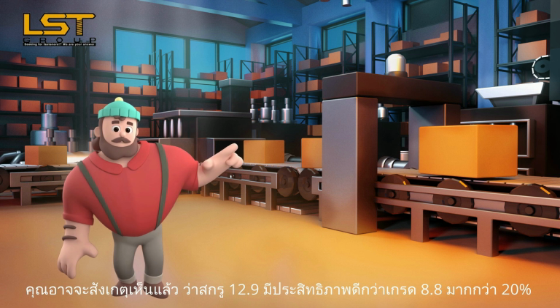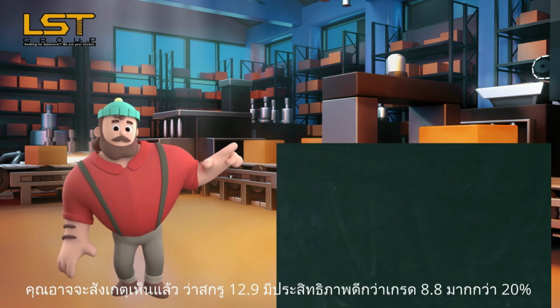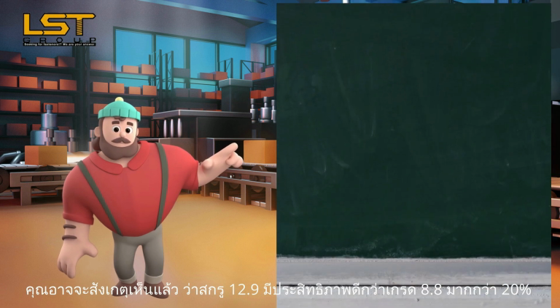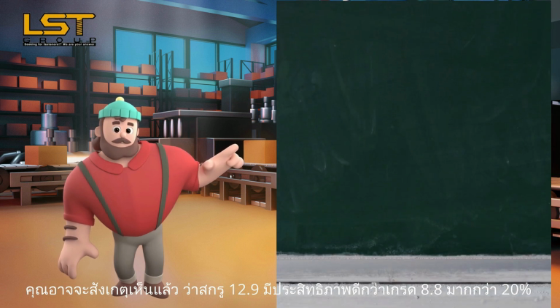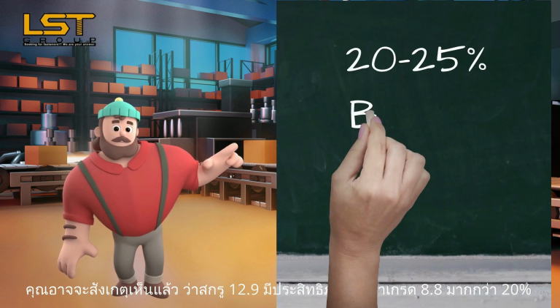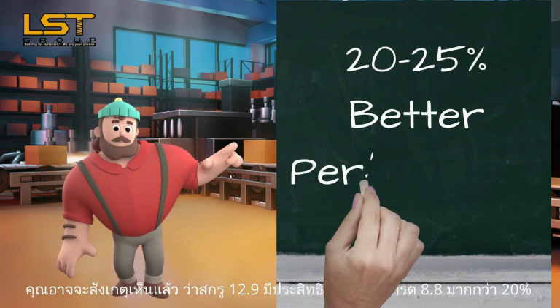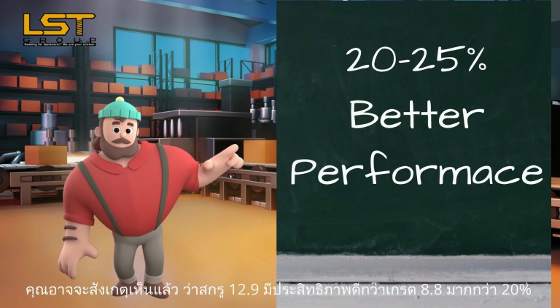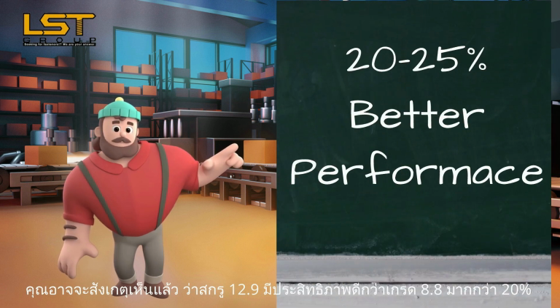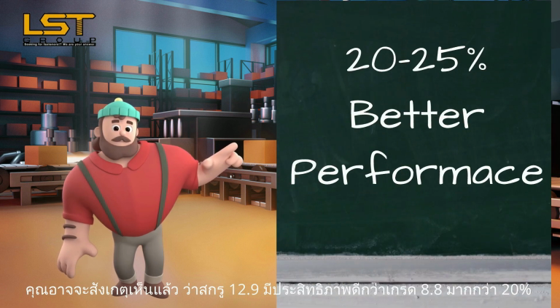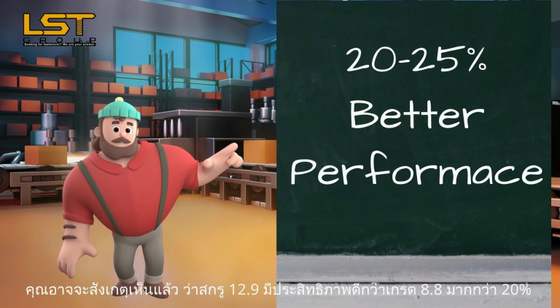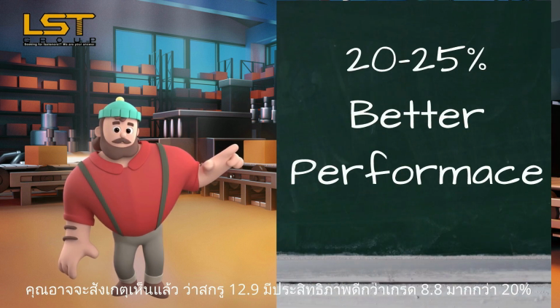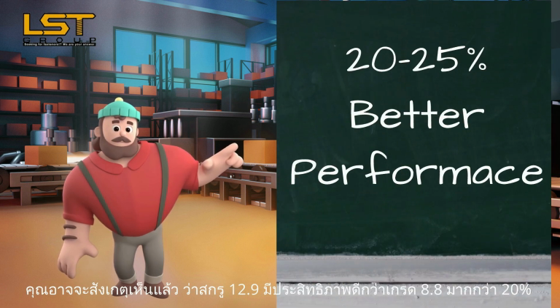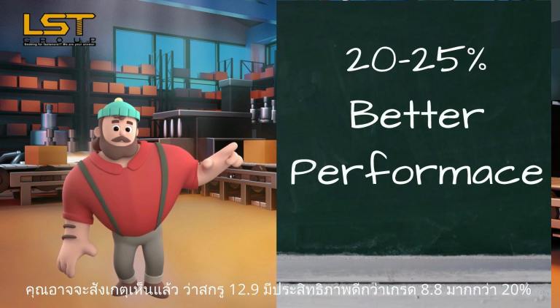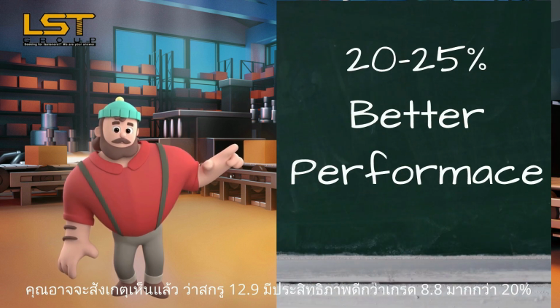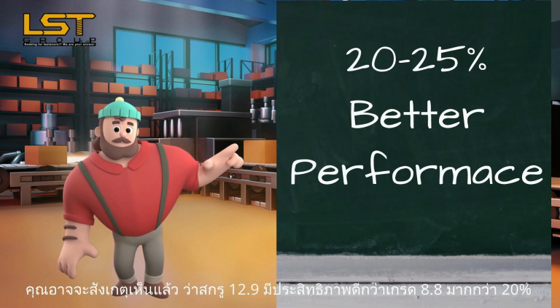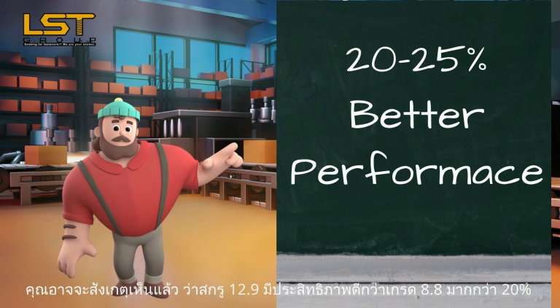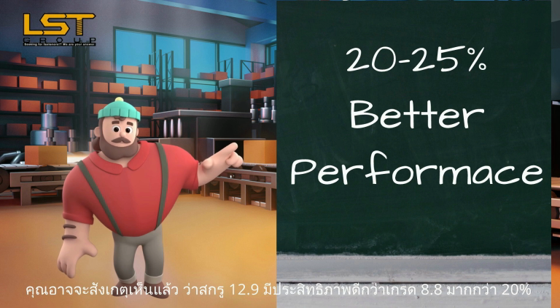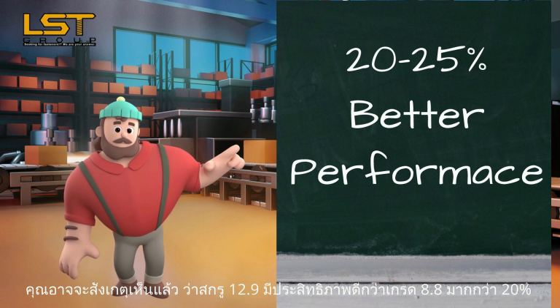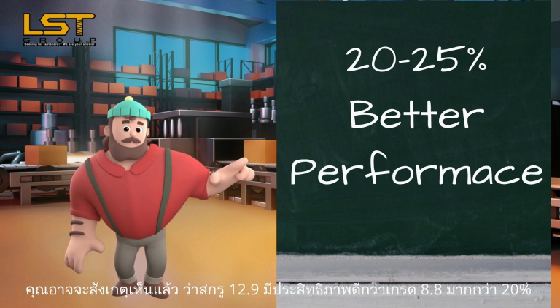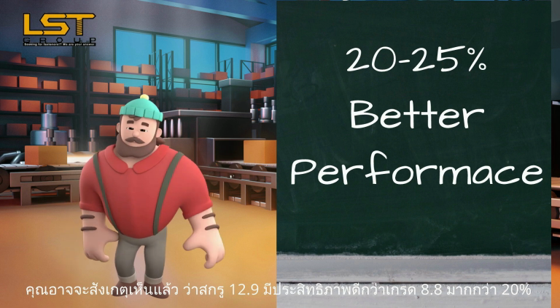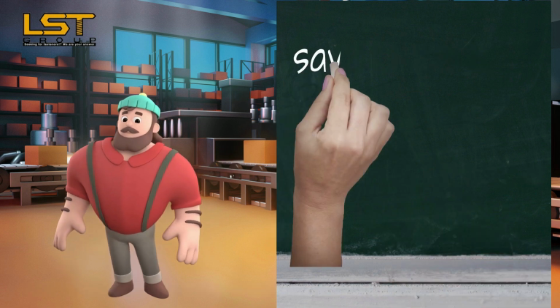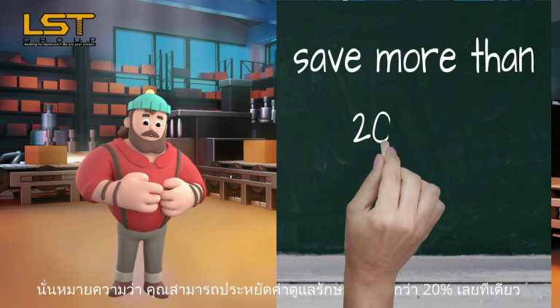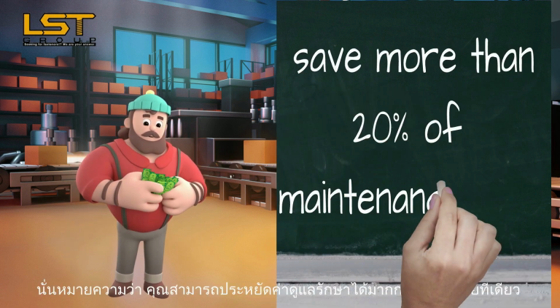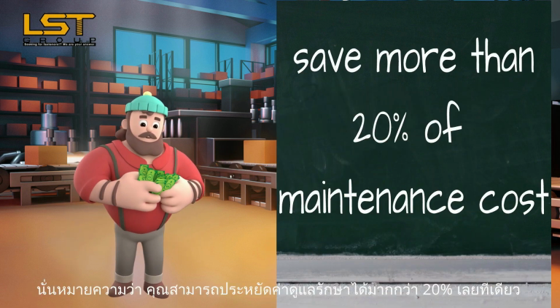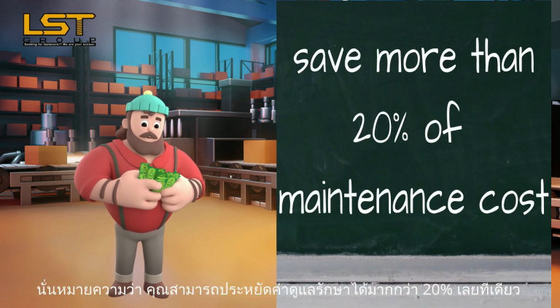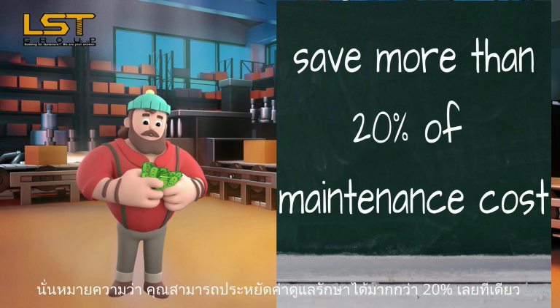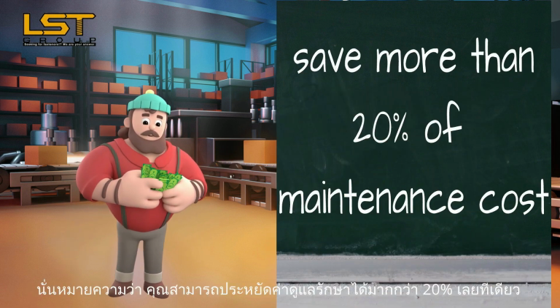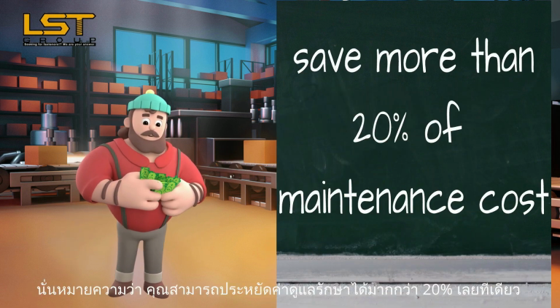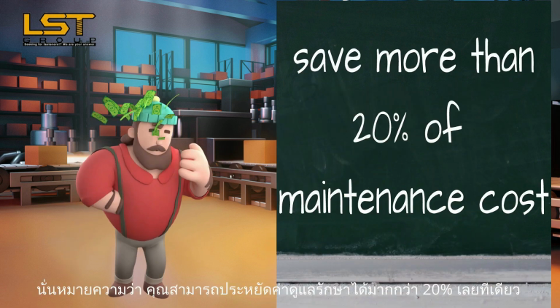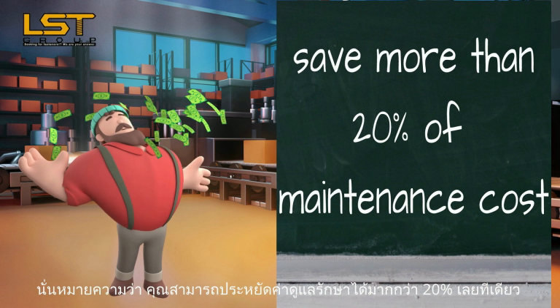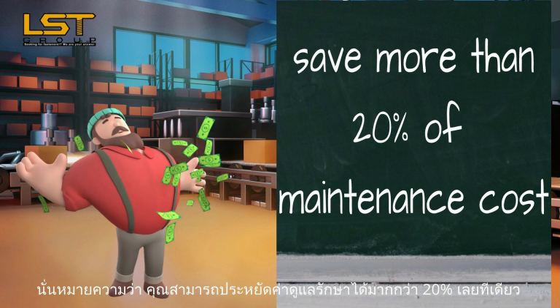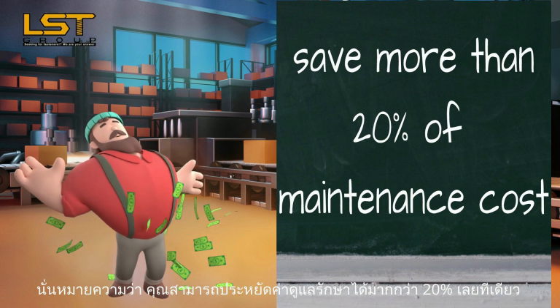You may realize that the 12.9 grade has better performance than 8.8 grade by more than 20%, which means you can save your maintenance cost more than 20% also.